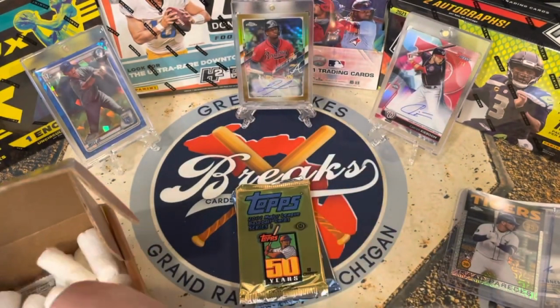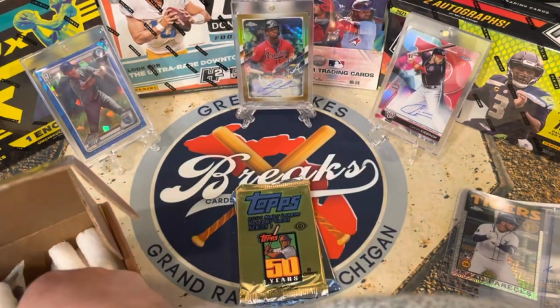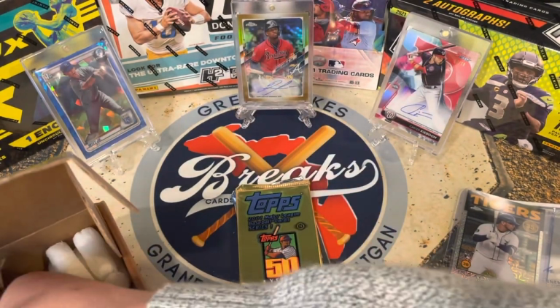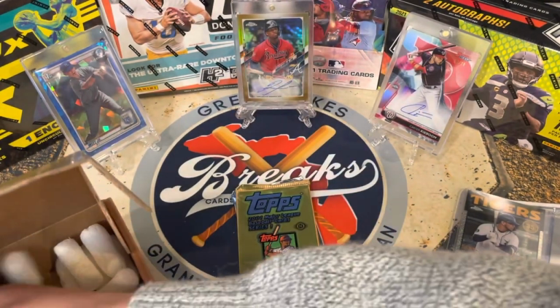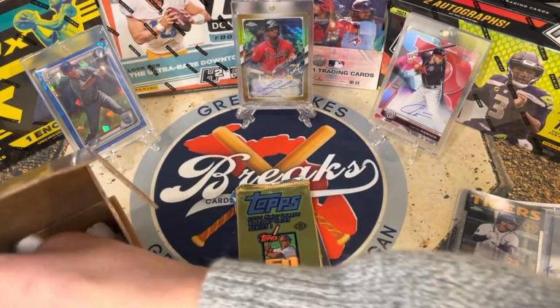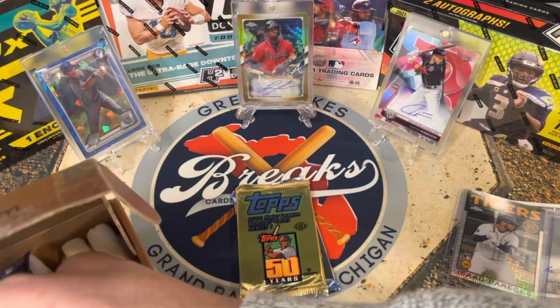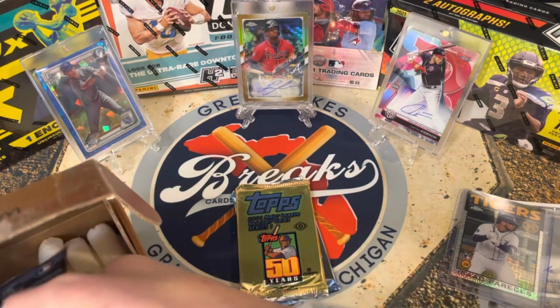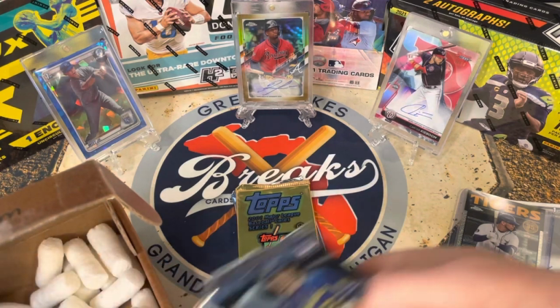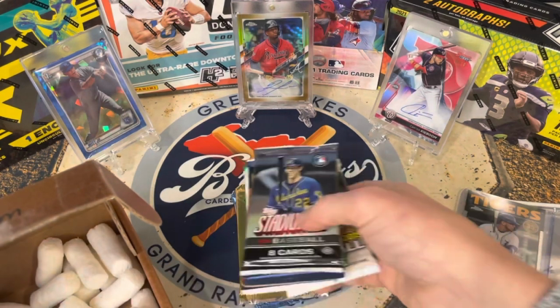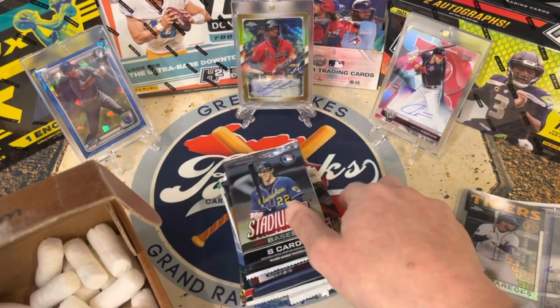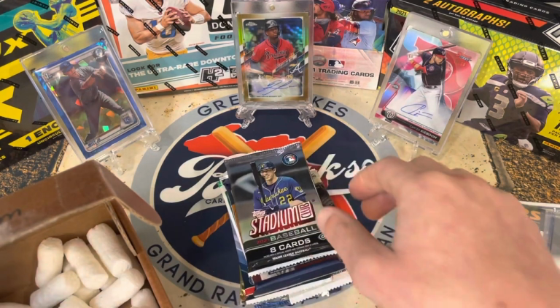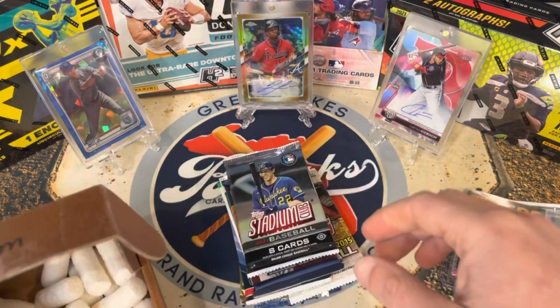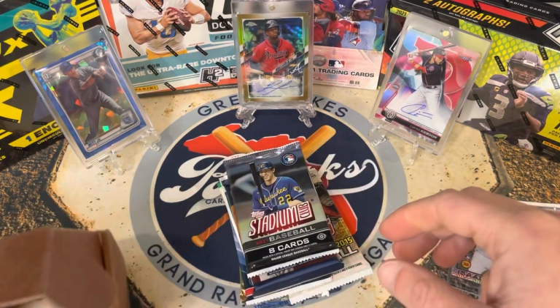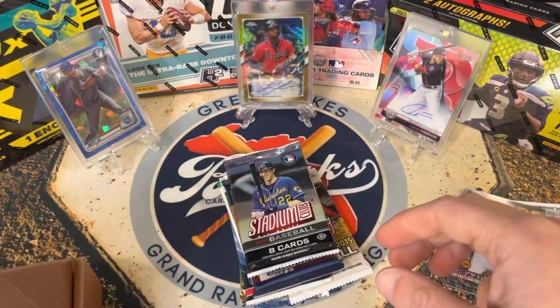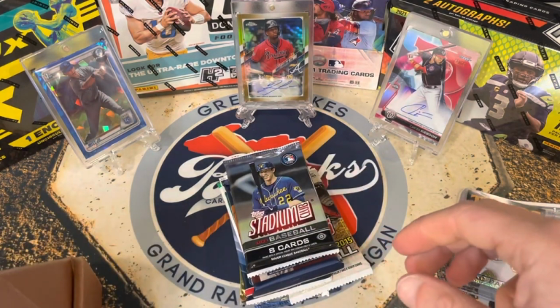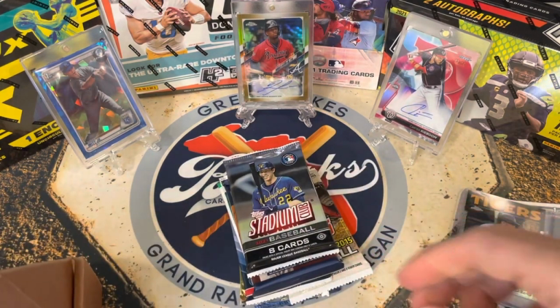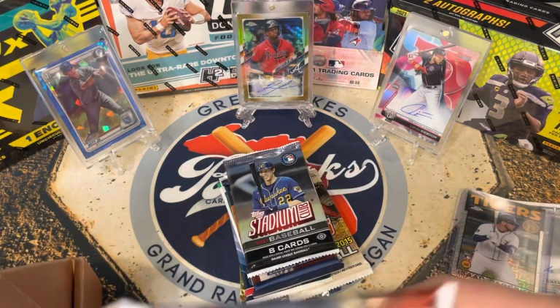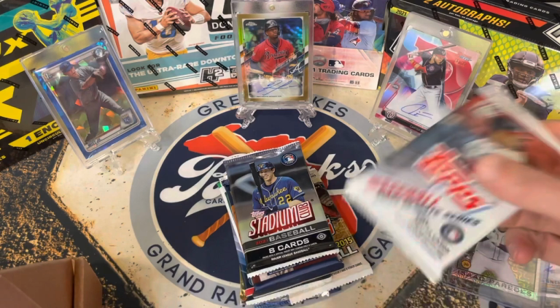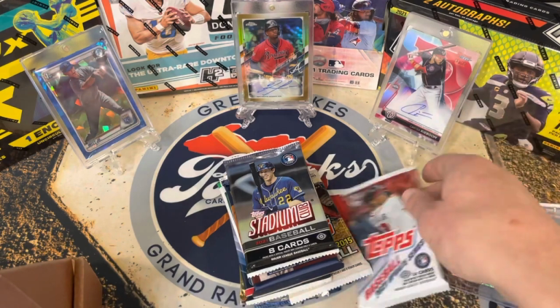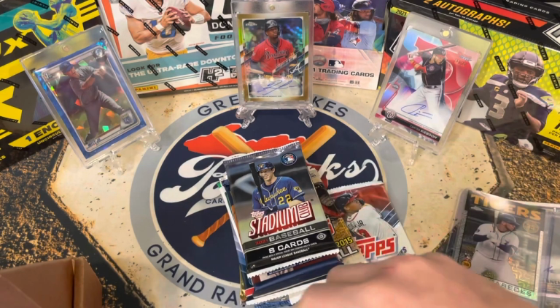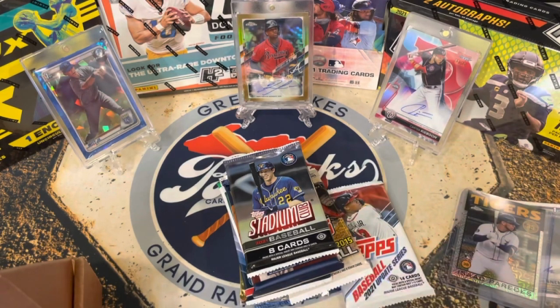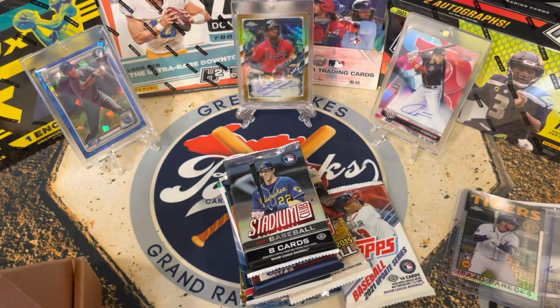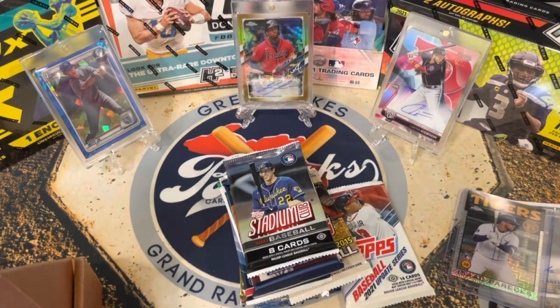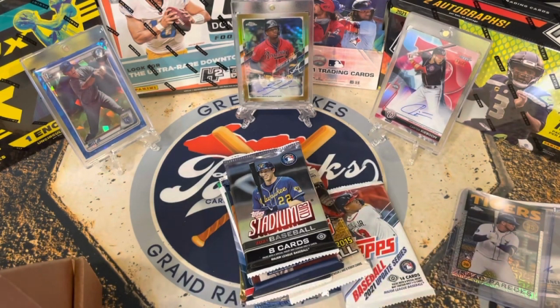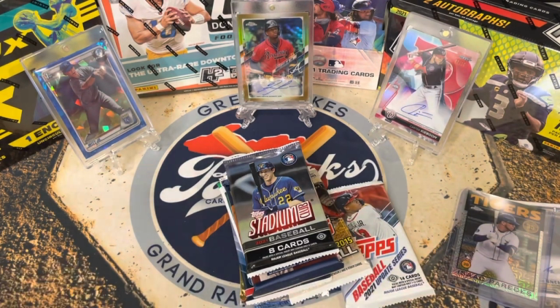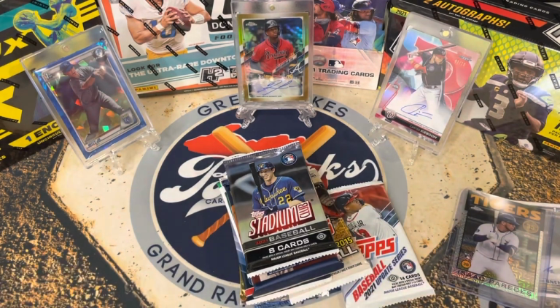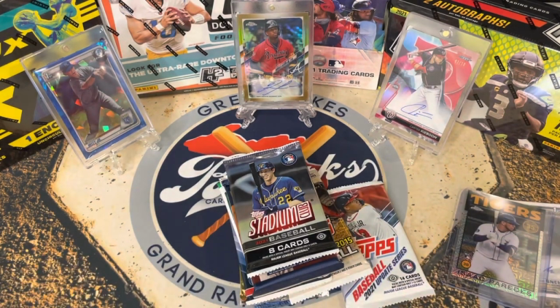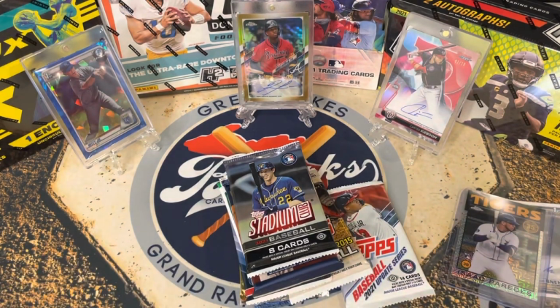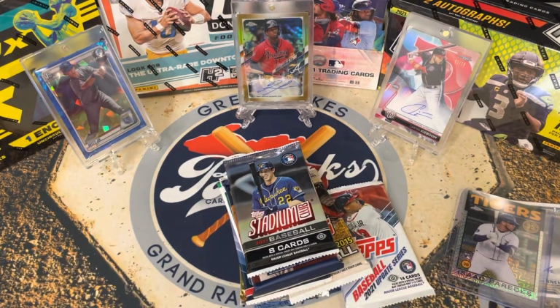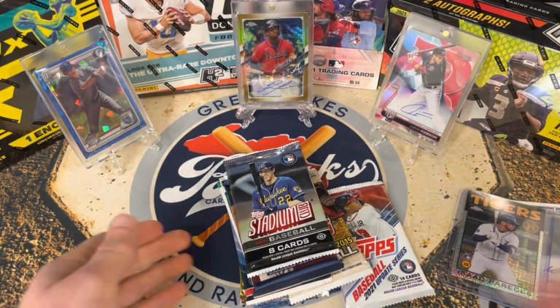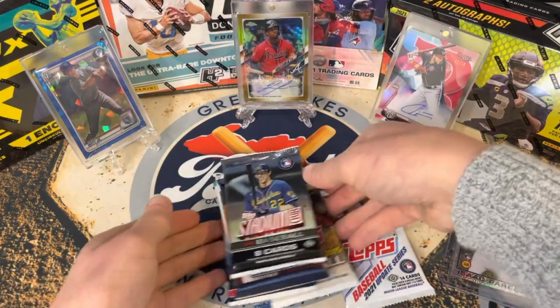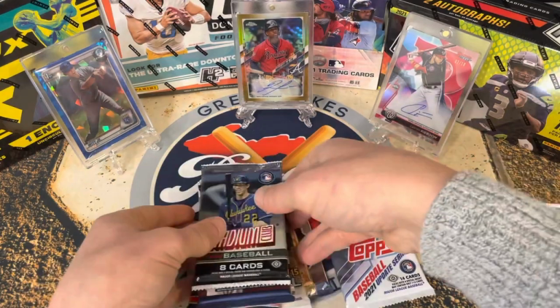2001 was a big rookie class. If you know who's in that class — it is Ichiro and Albert Pujols!